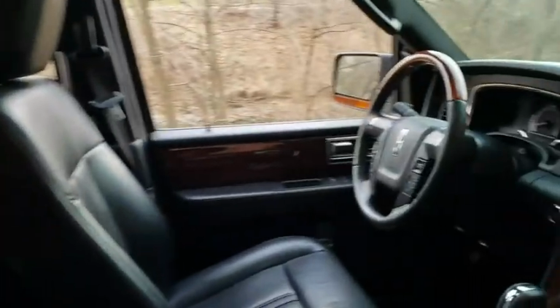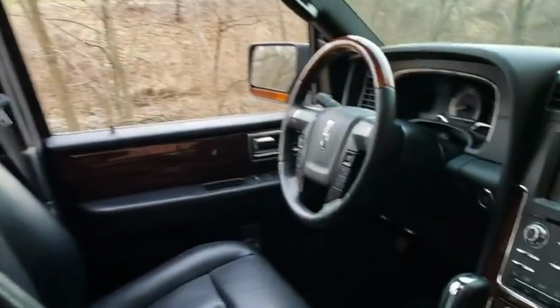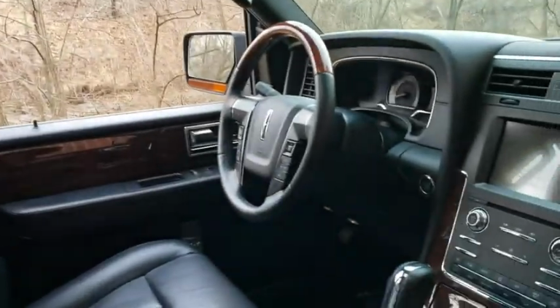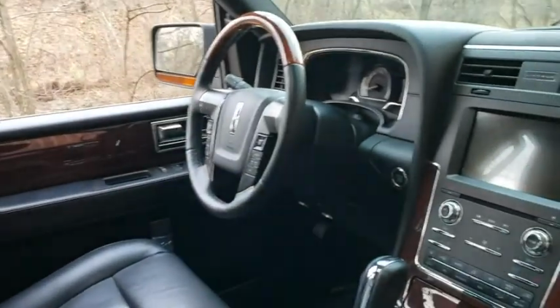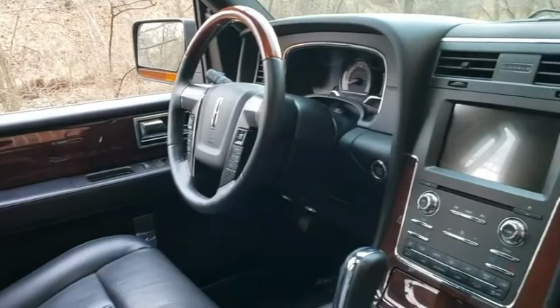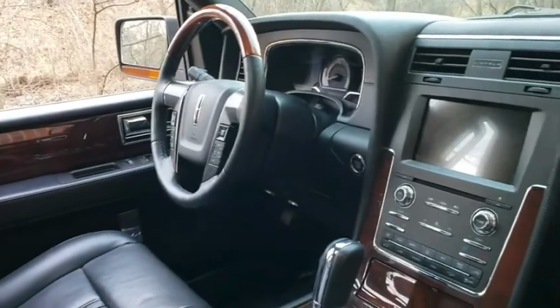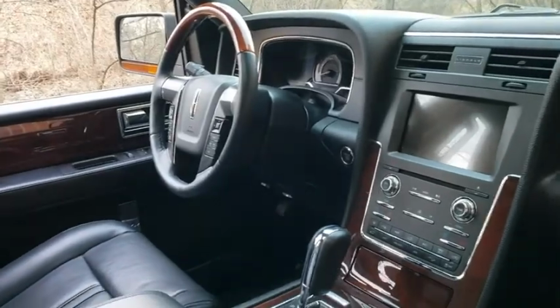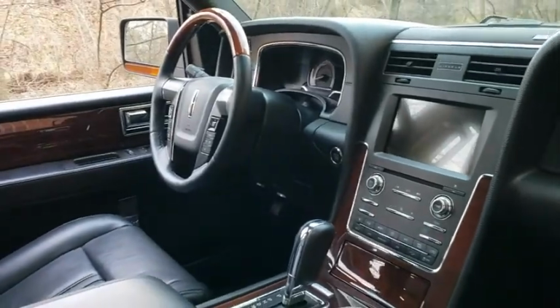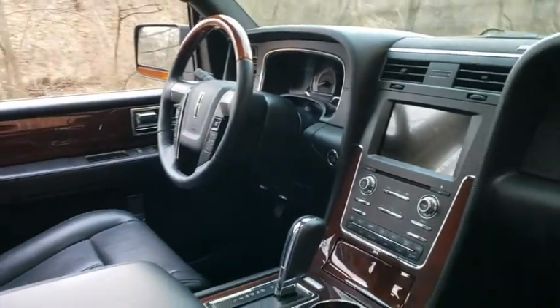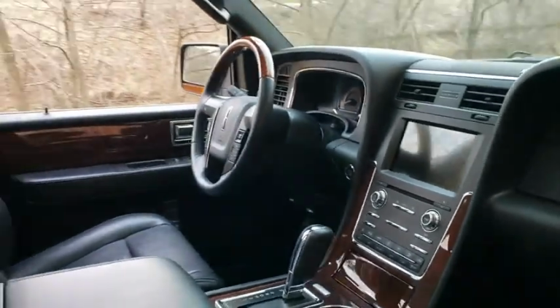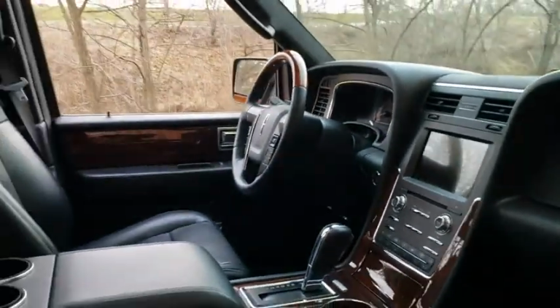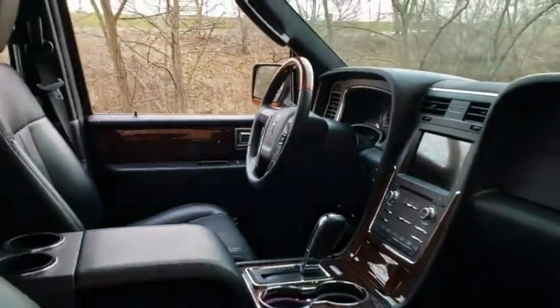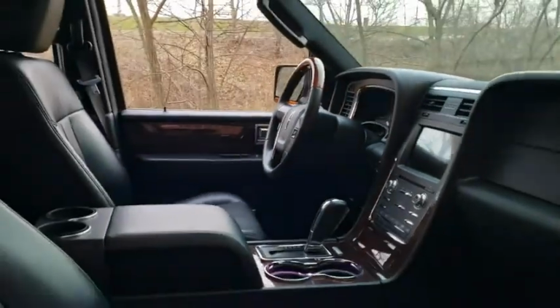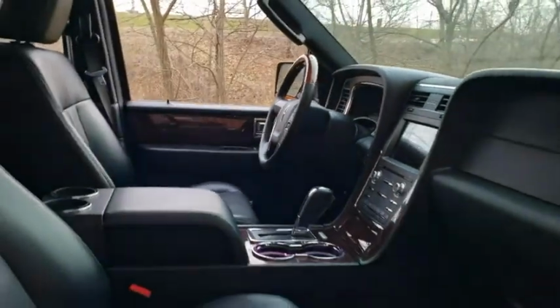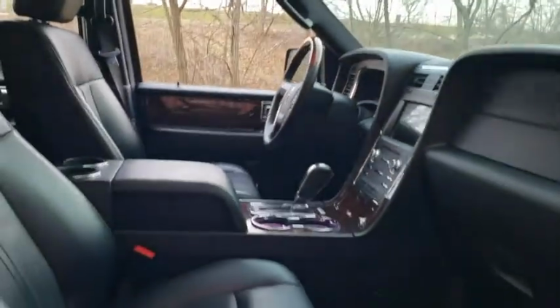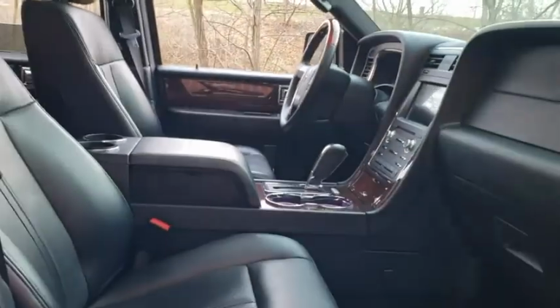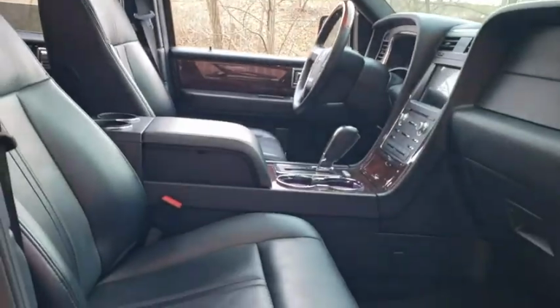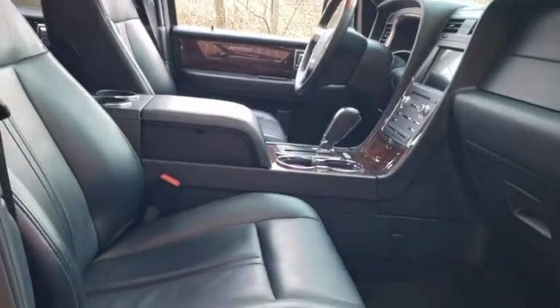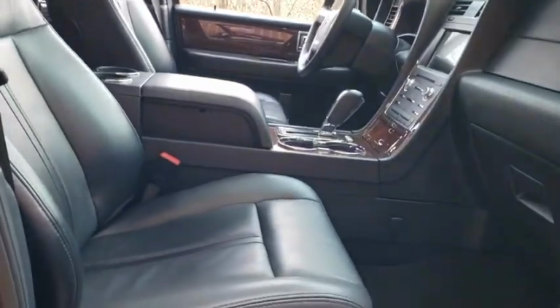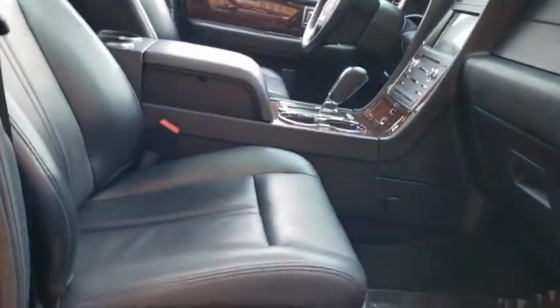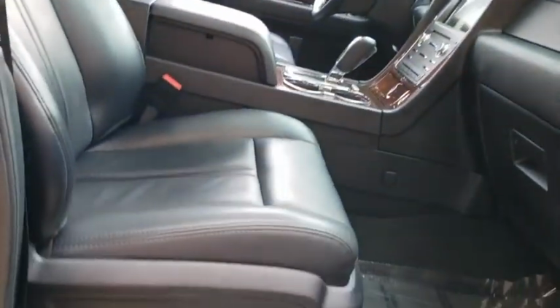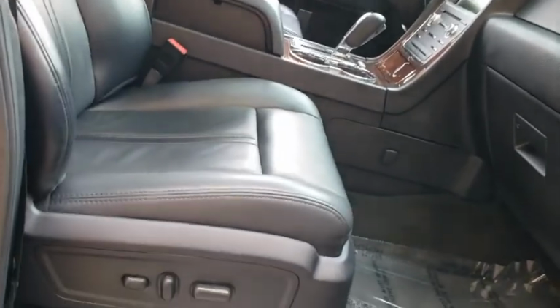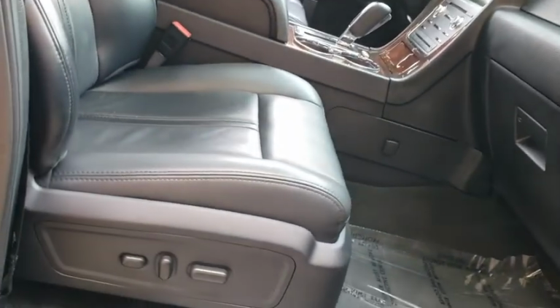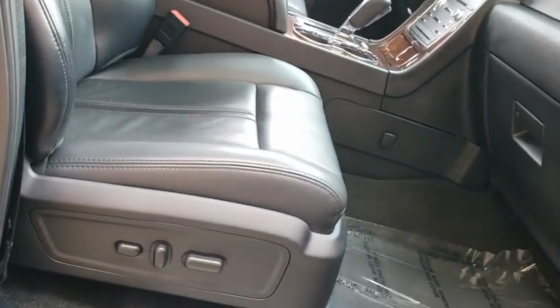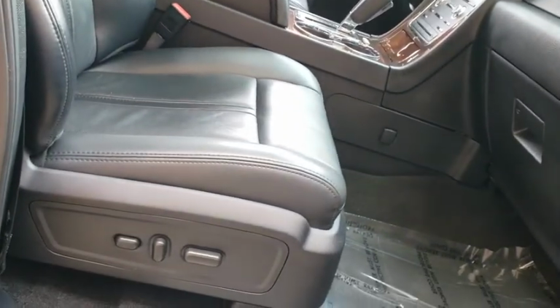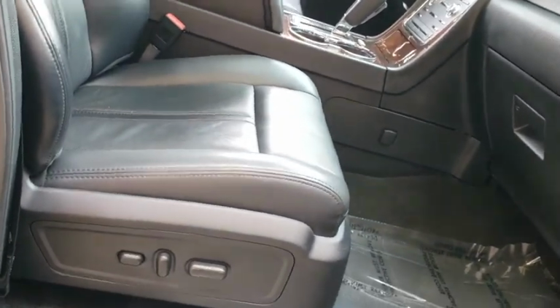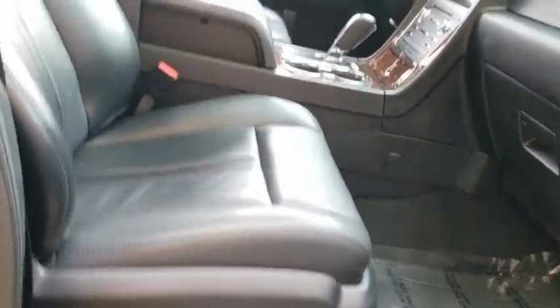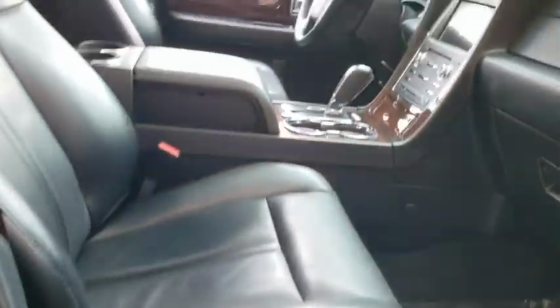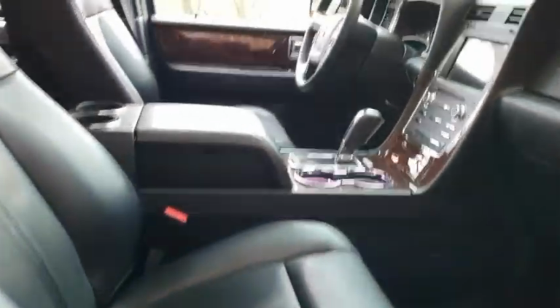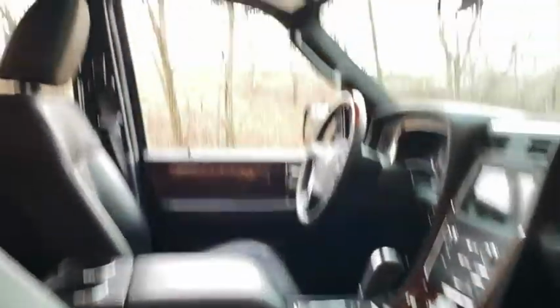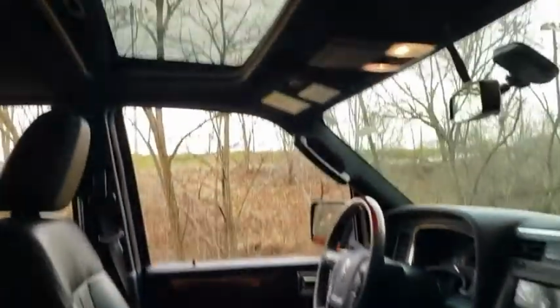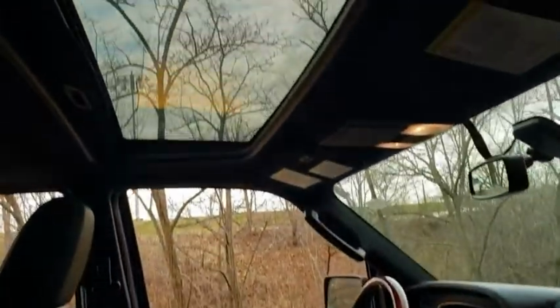Keyless entry, power passenger seat, navigation system, stability control, traction control, steering wheel audio controls, power liftgate, backup camera, tow hitch.